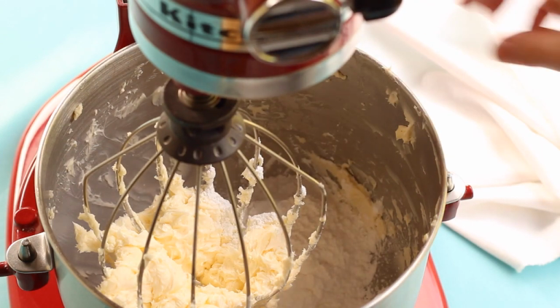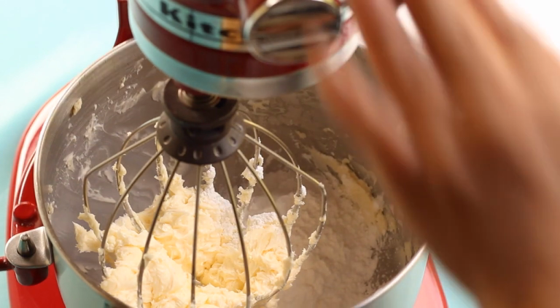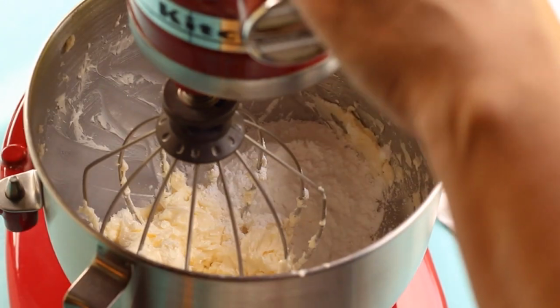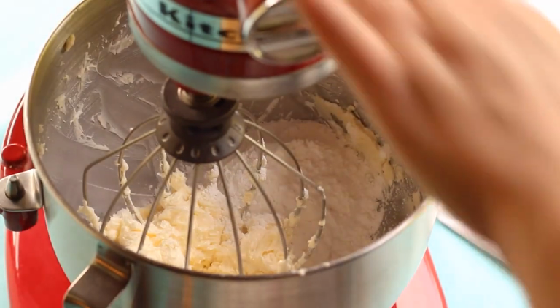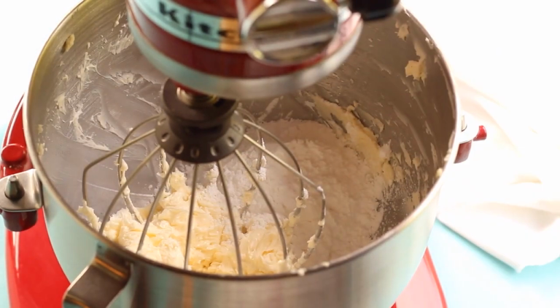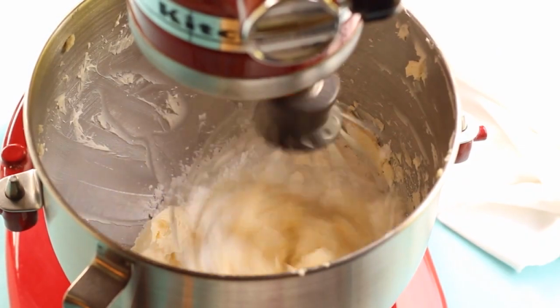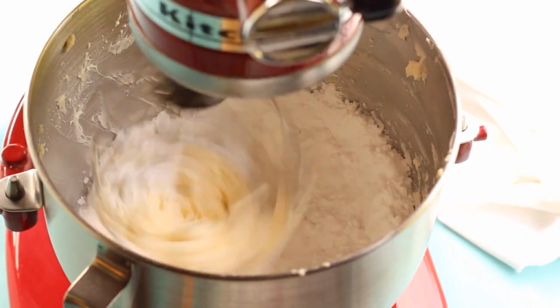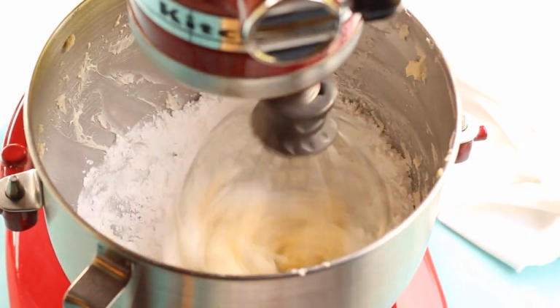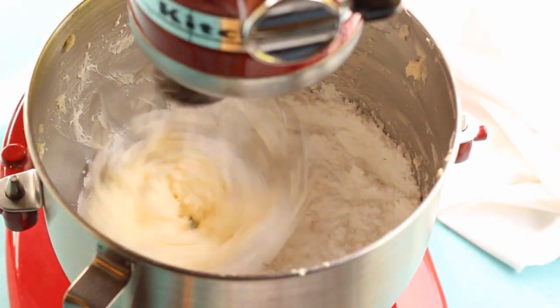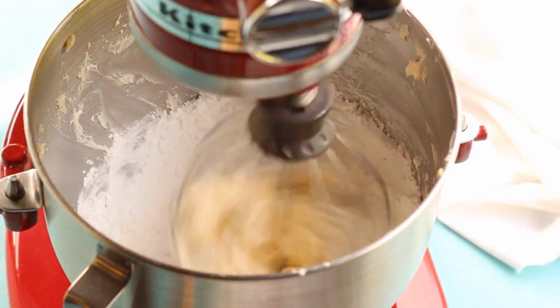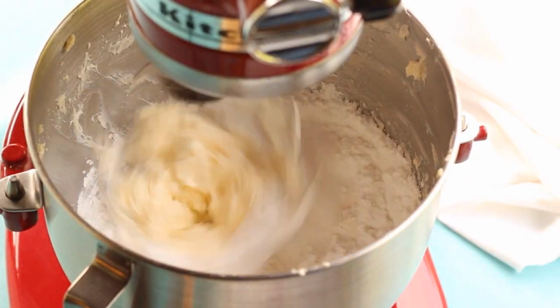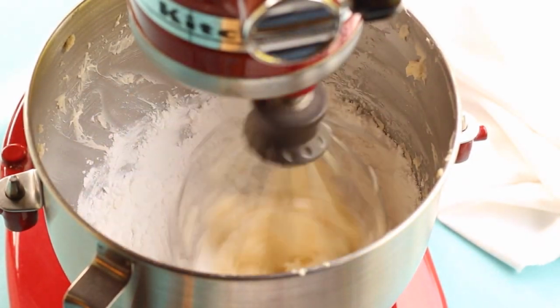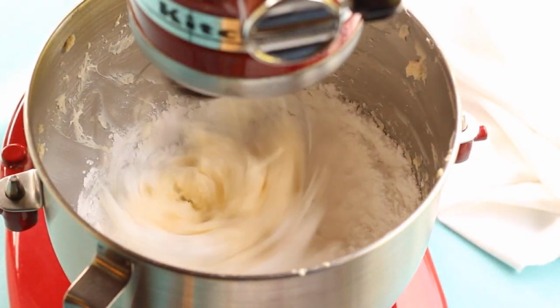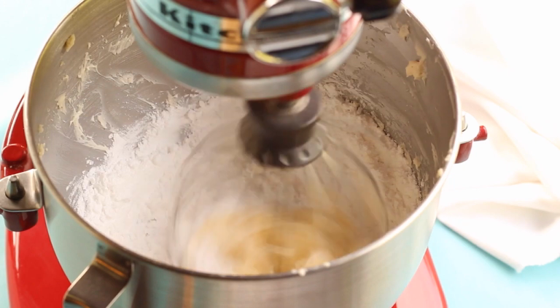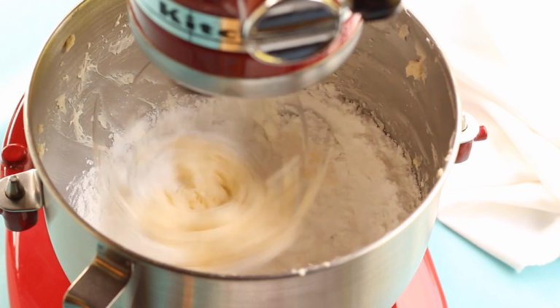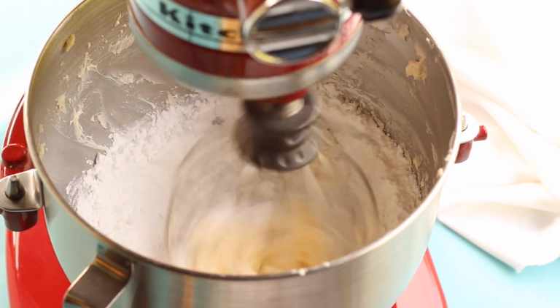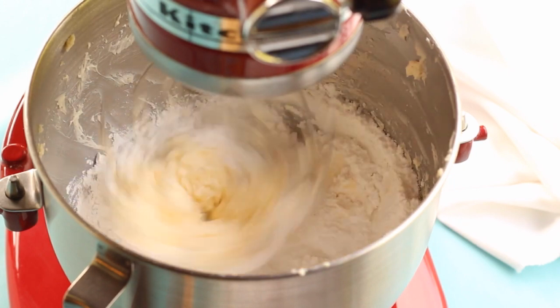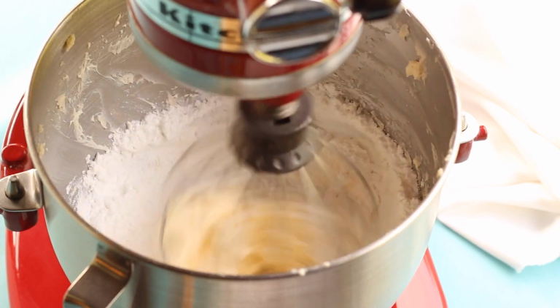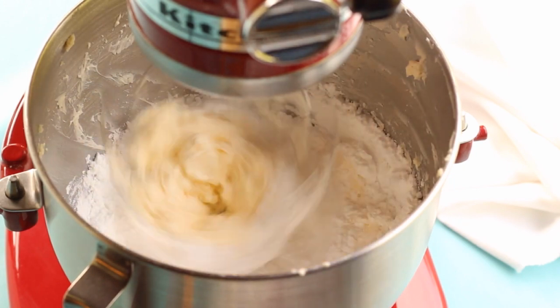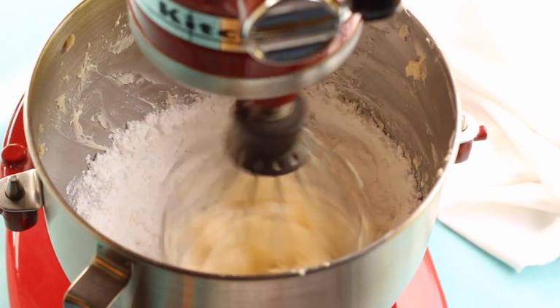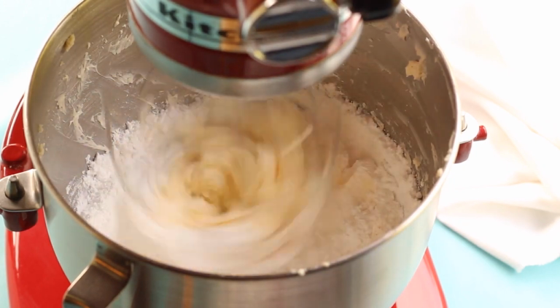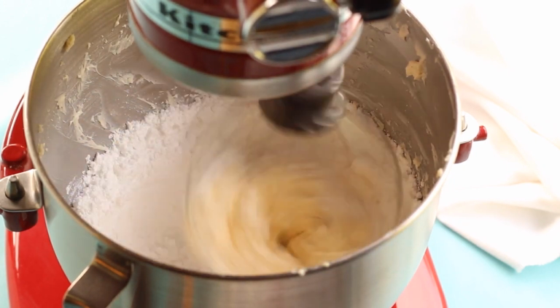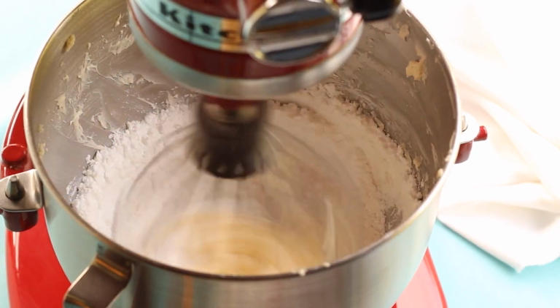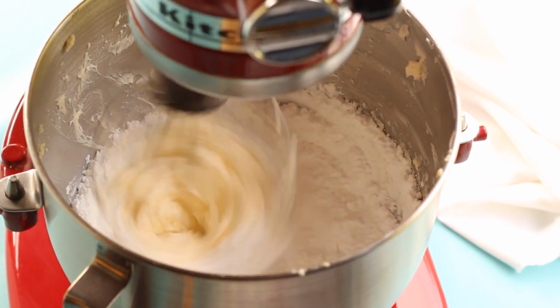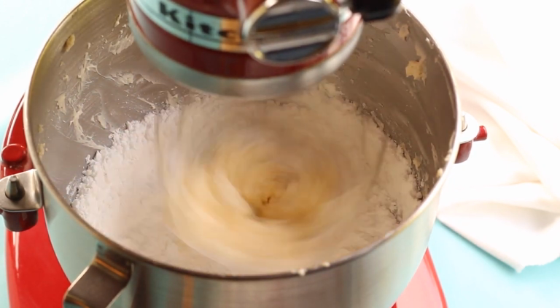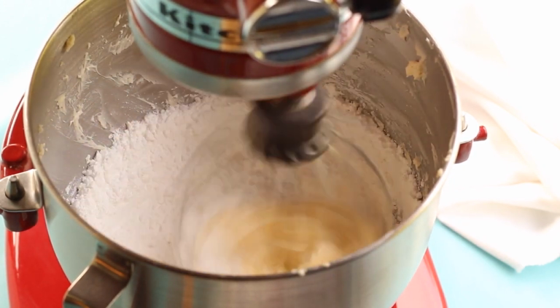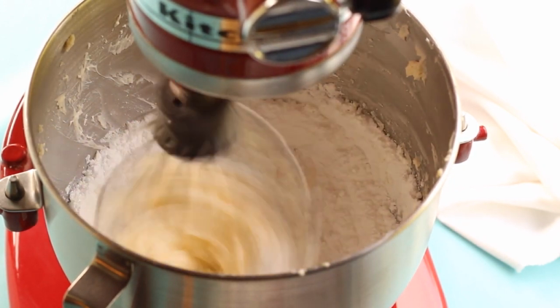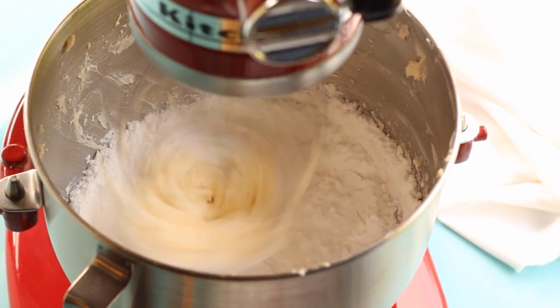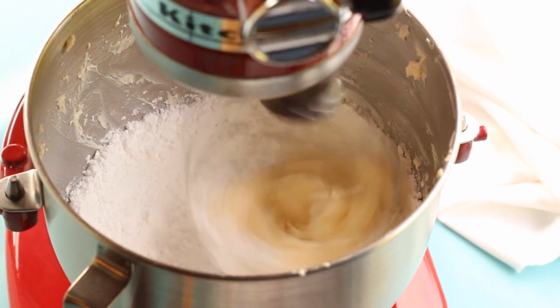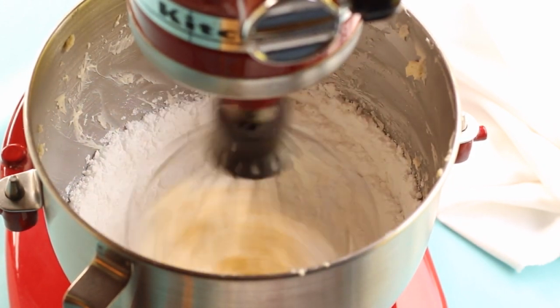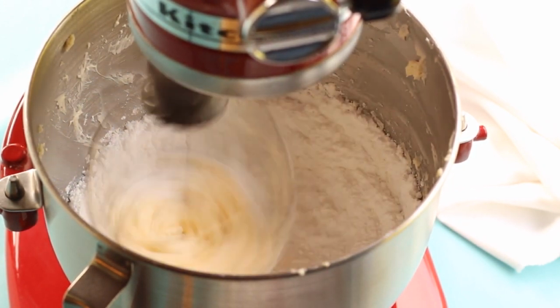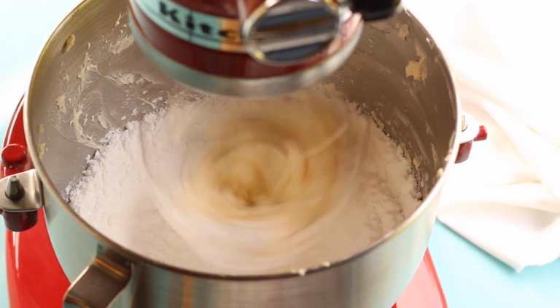We just want to make sure that it gets nice and soft. You'll probably have to stop a few times and scrape the butter from the sides of the bowl and get it out of the center of the whisk attachment.